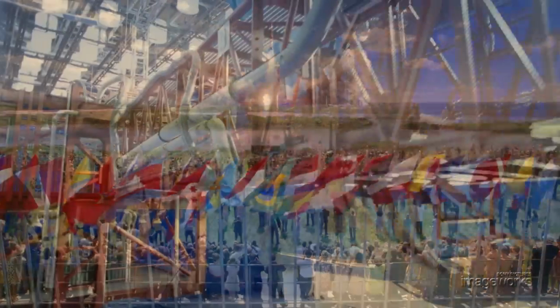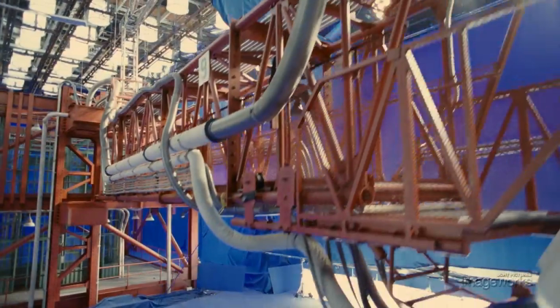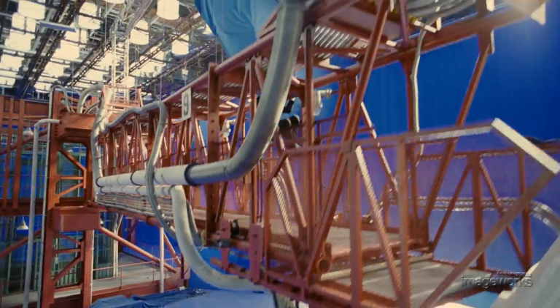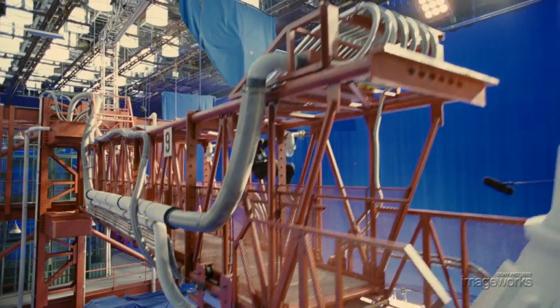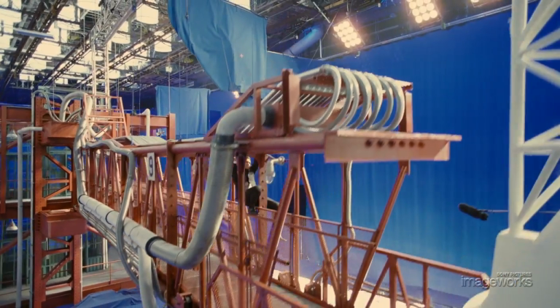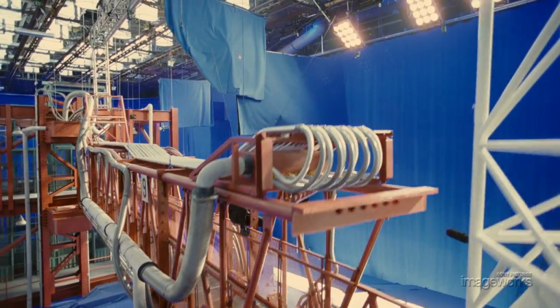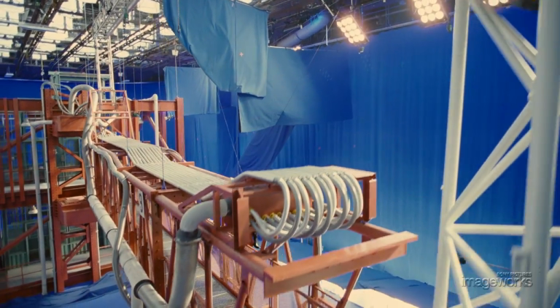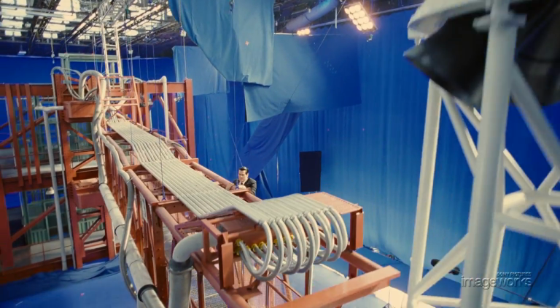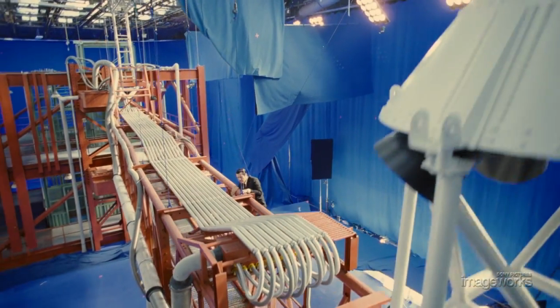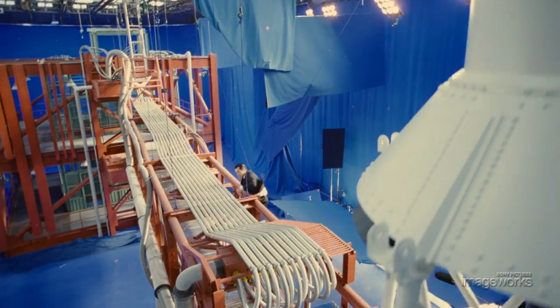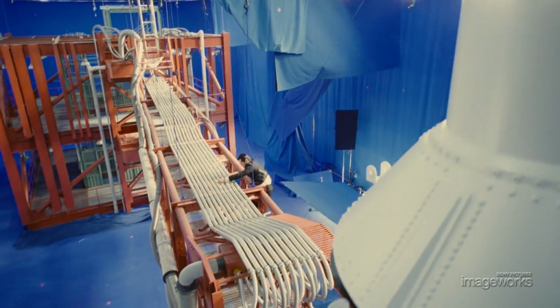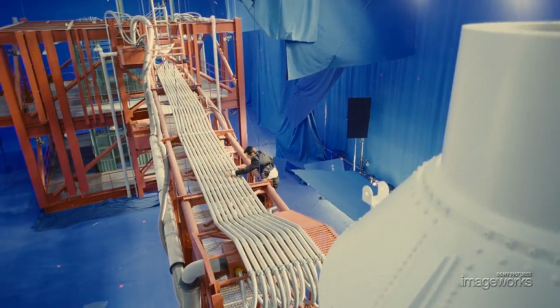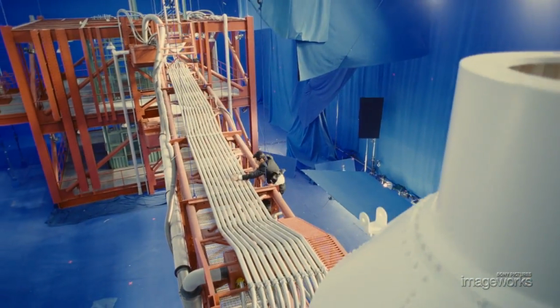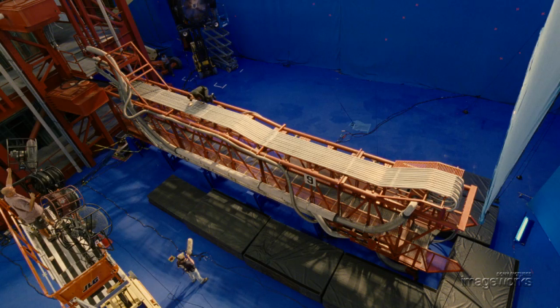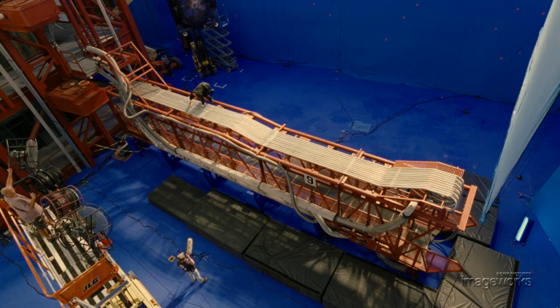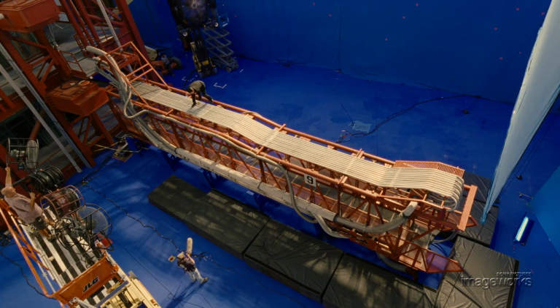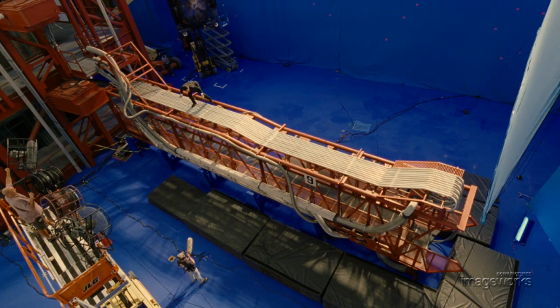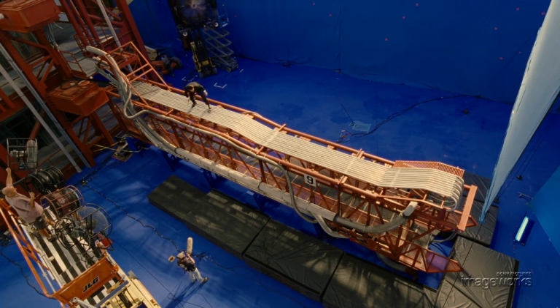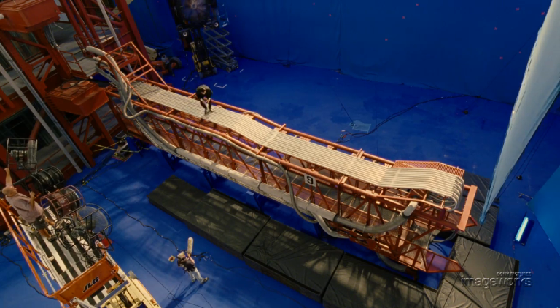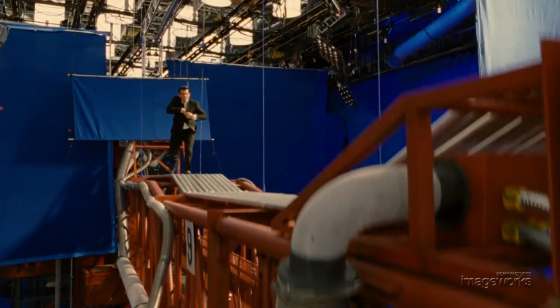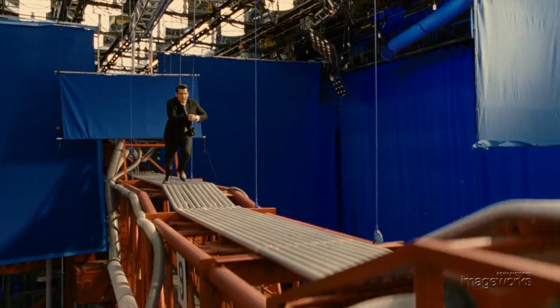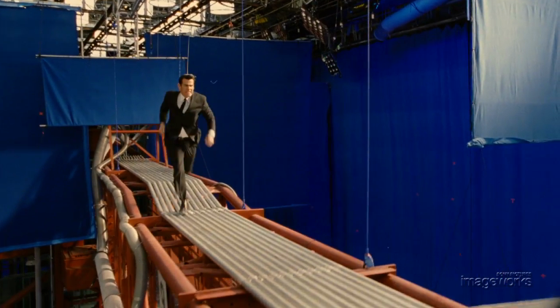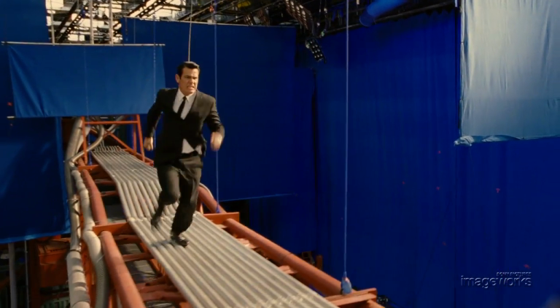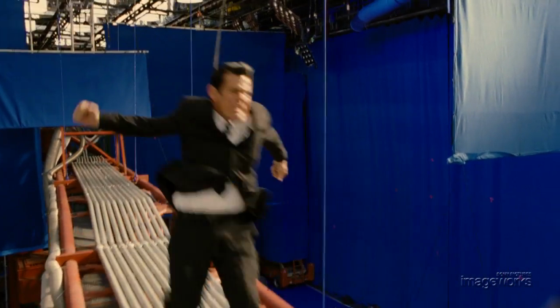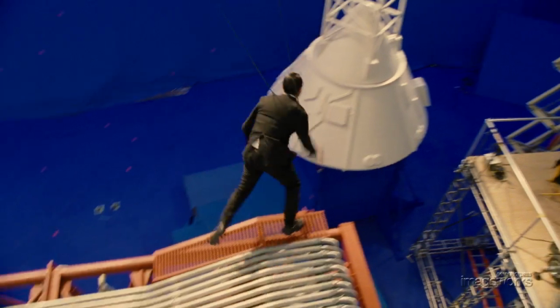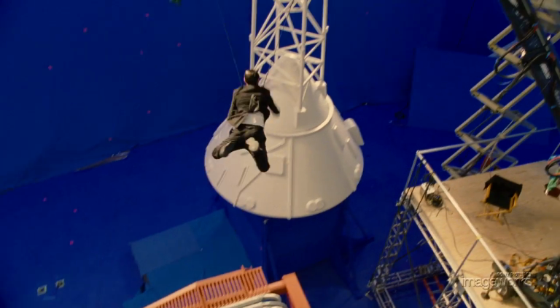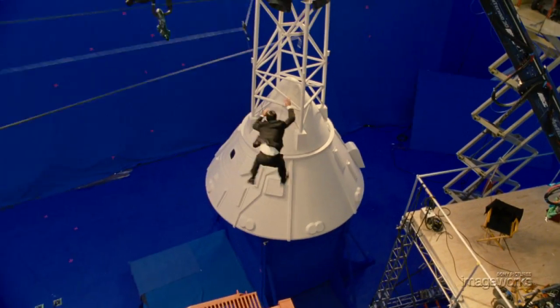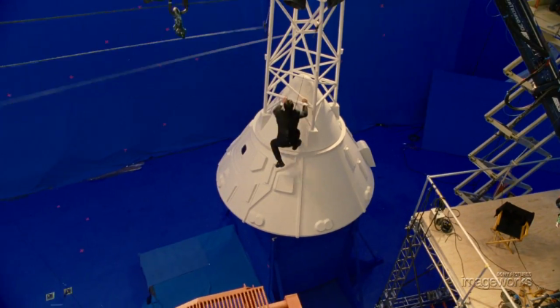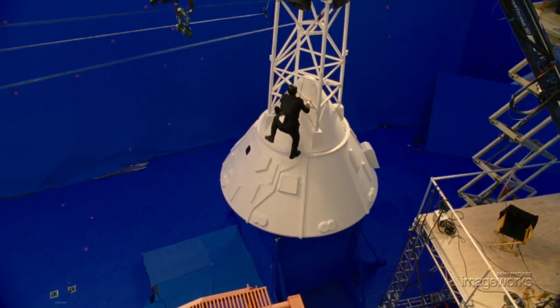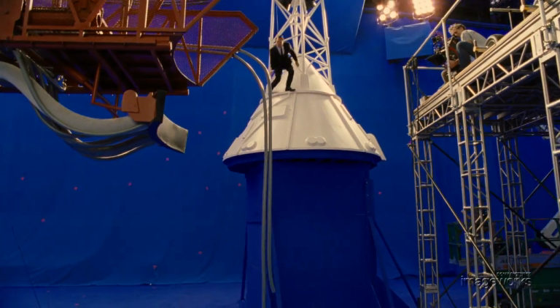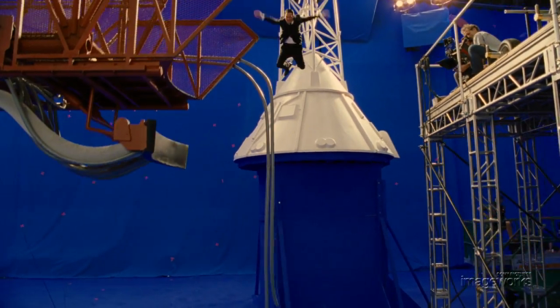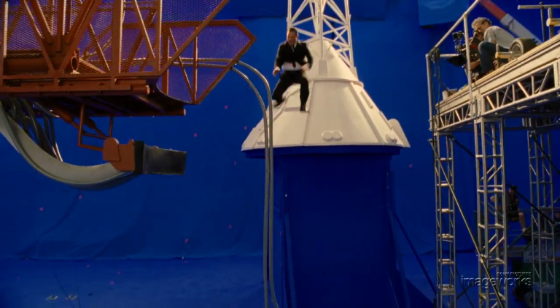To achieve this, we had a small set piece of the gantry — one of the gantry arms — as well as the uppermost part of the capsule on a soundstage in New York. Around that was a big blue screen that required a lot of set extensions and matte paintings.